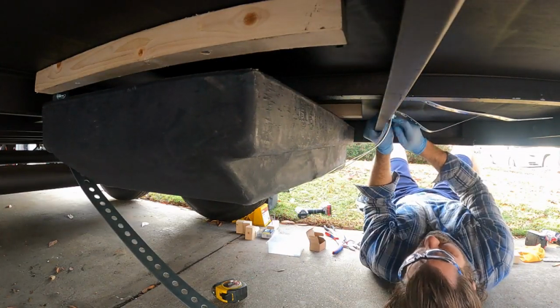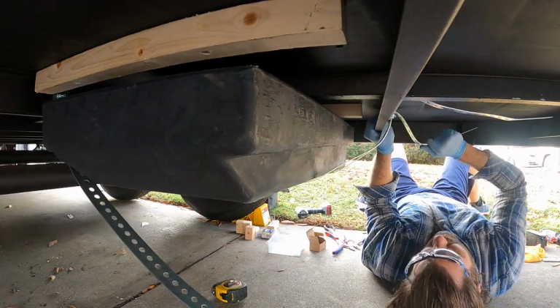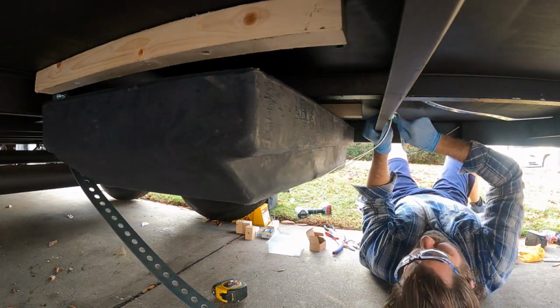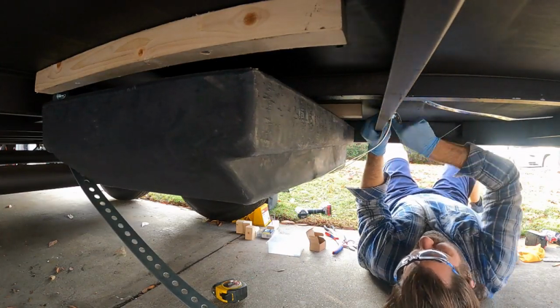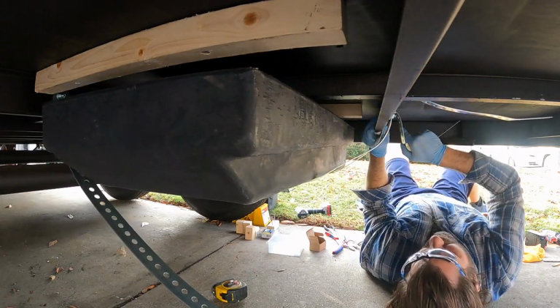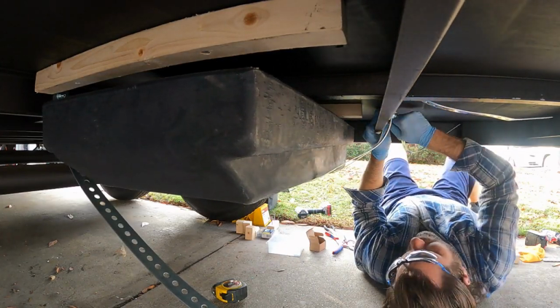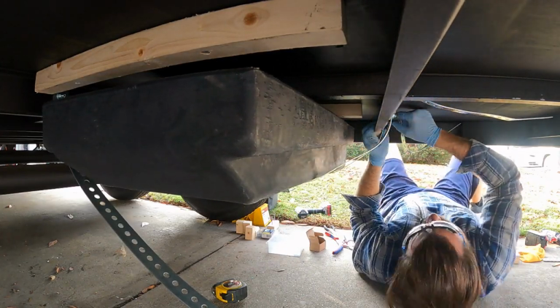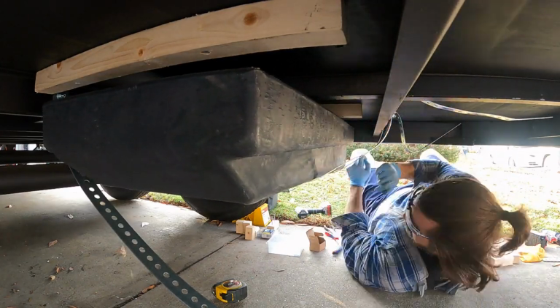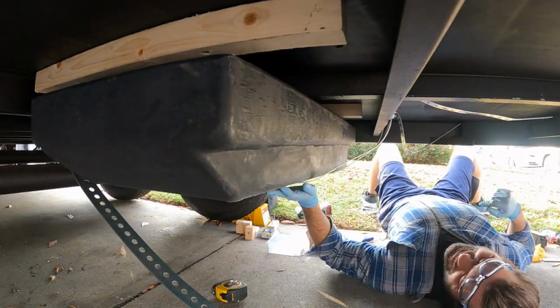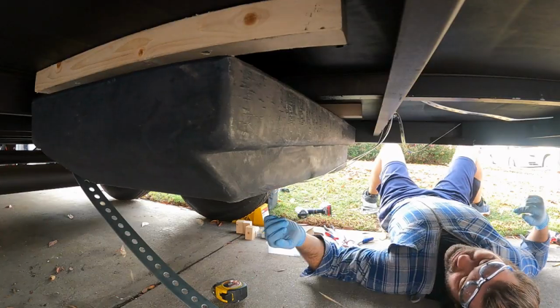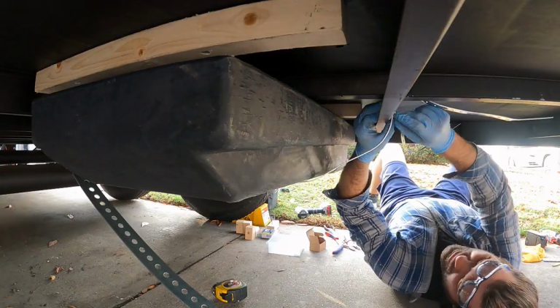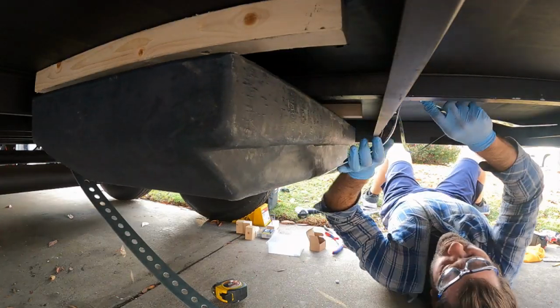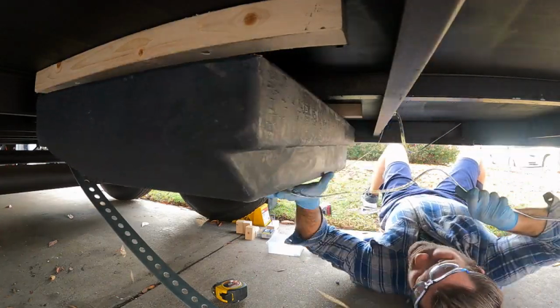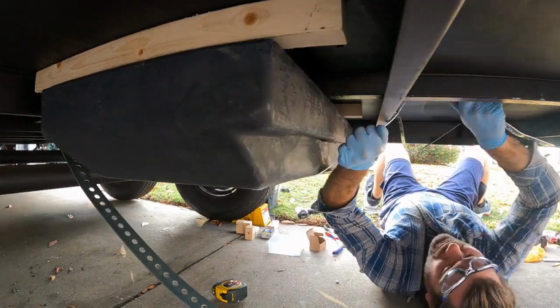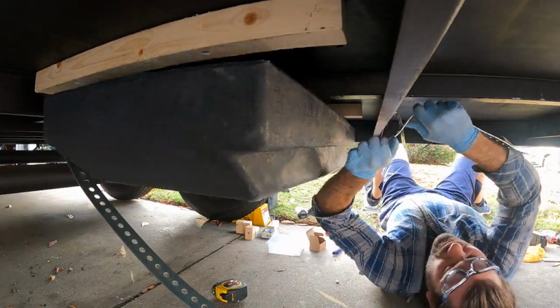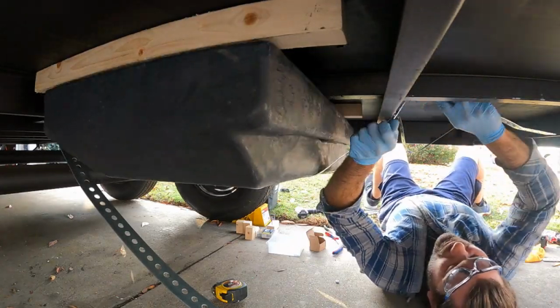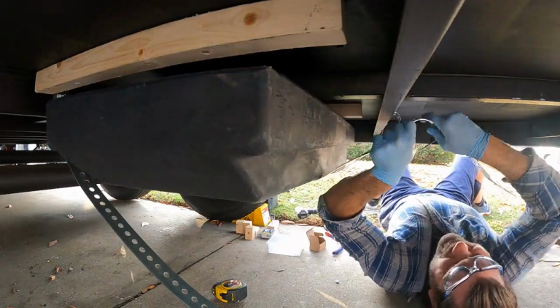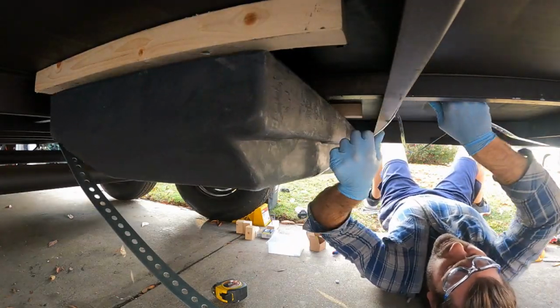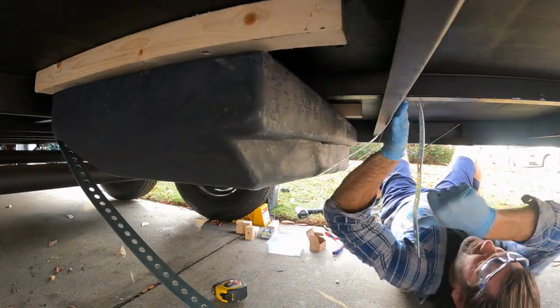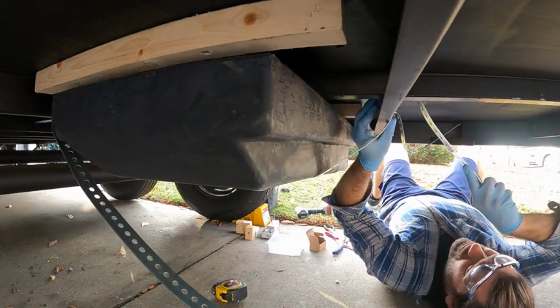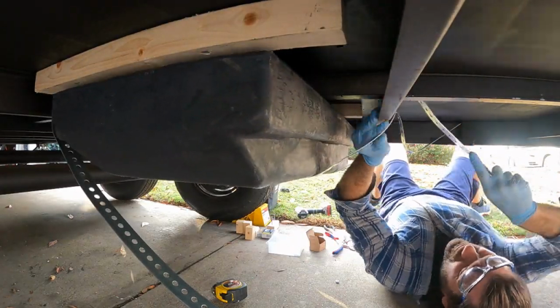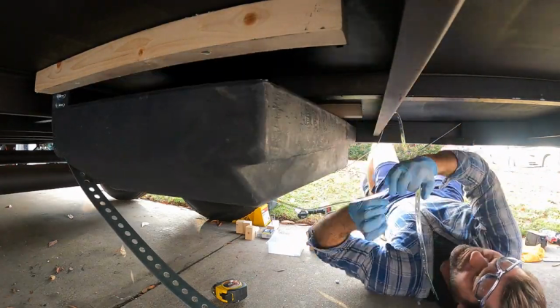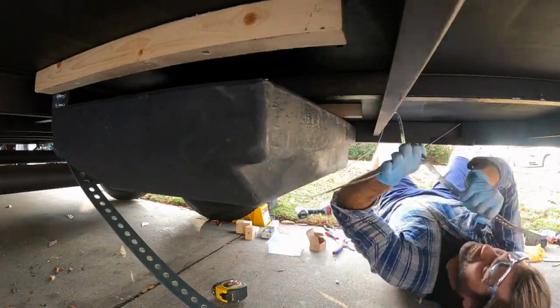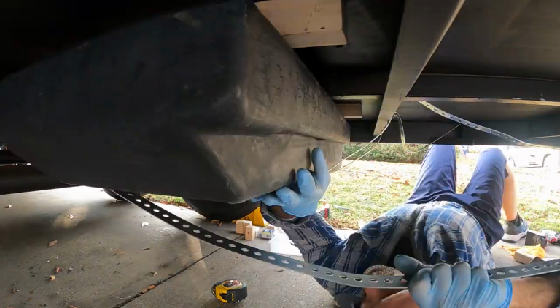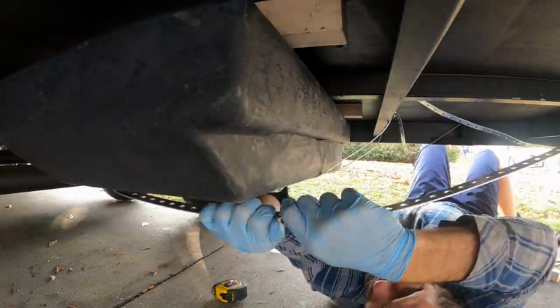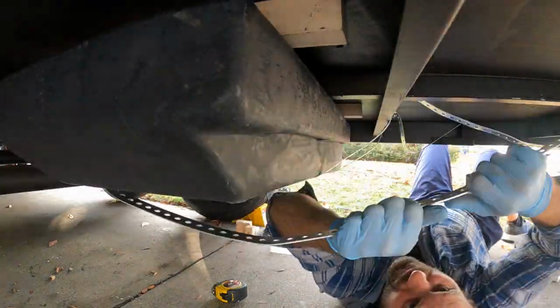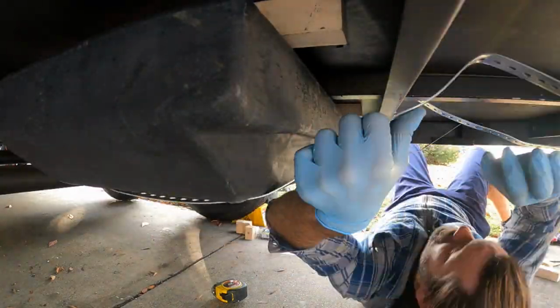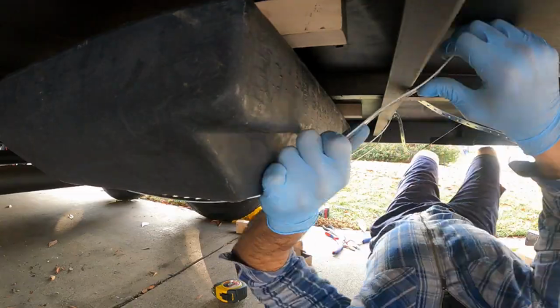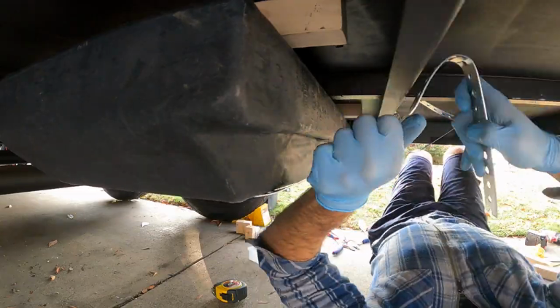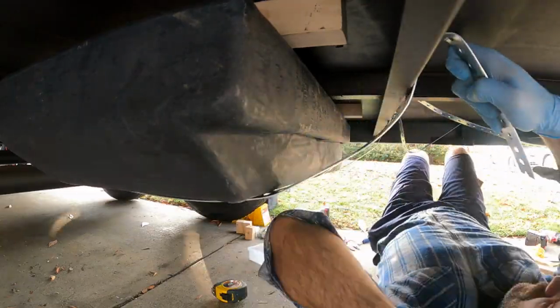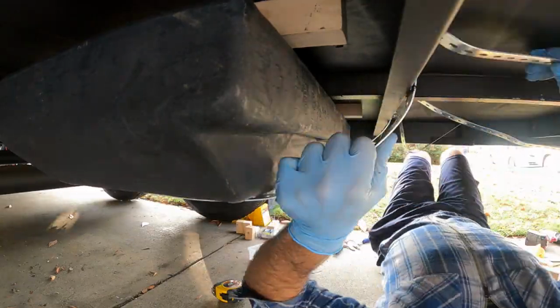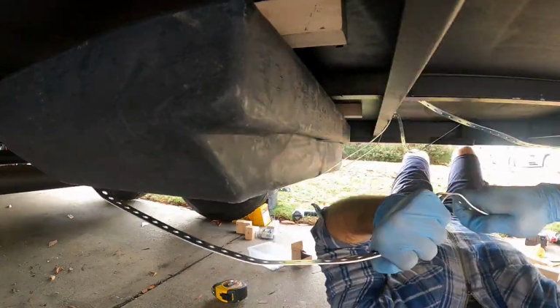I've got the tank pulled forward a bit, so when it pushes back it will wedge tightly into the straps. Once I get the second one done, I move on to the third strap.